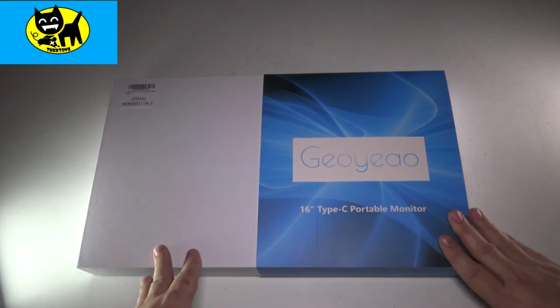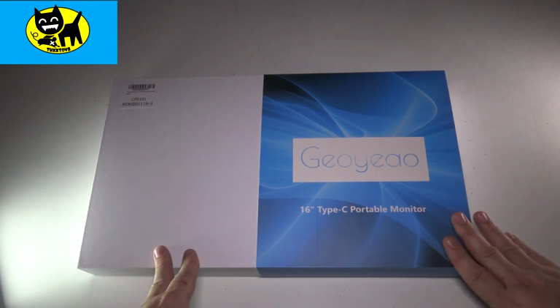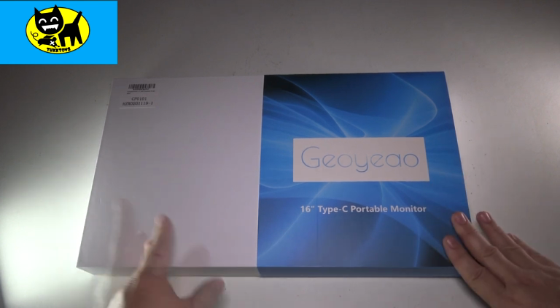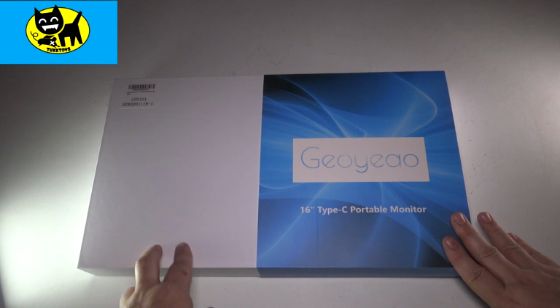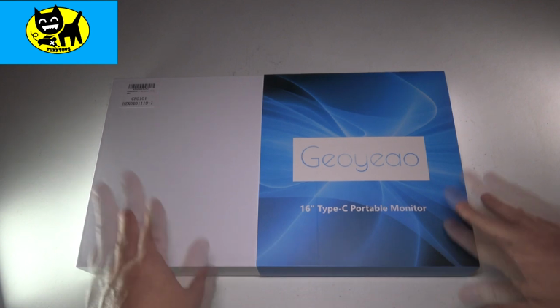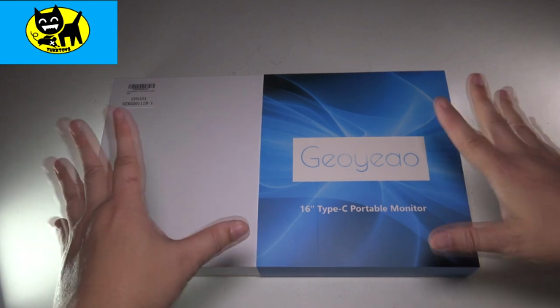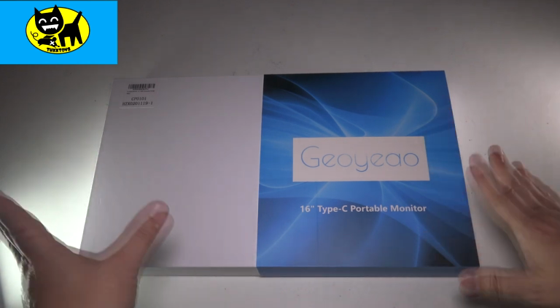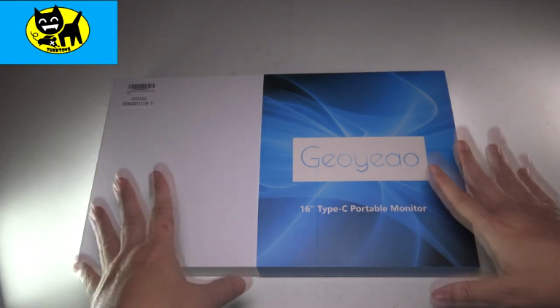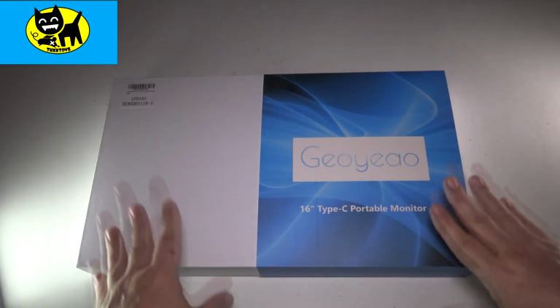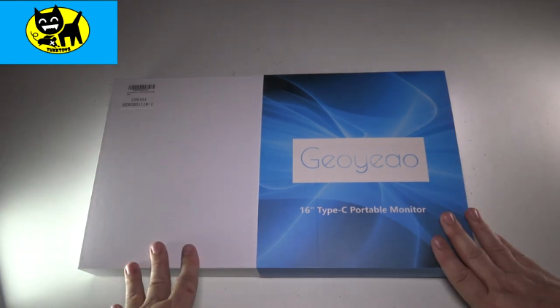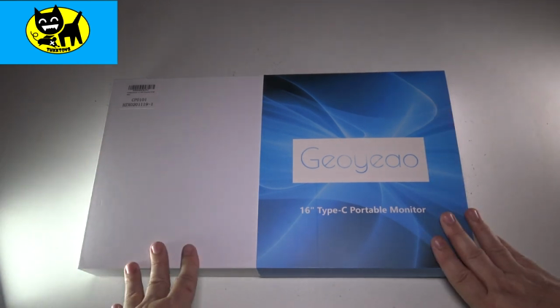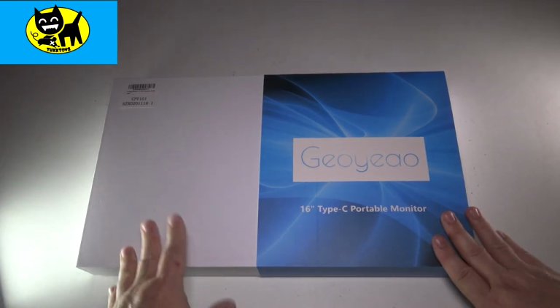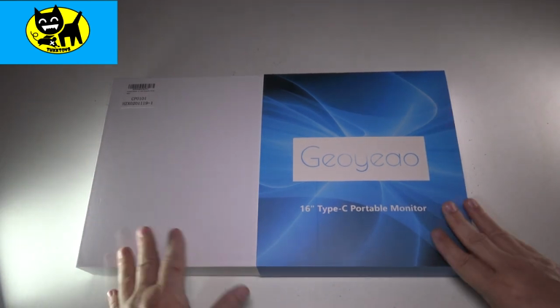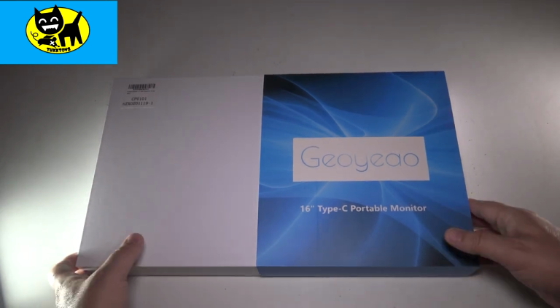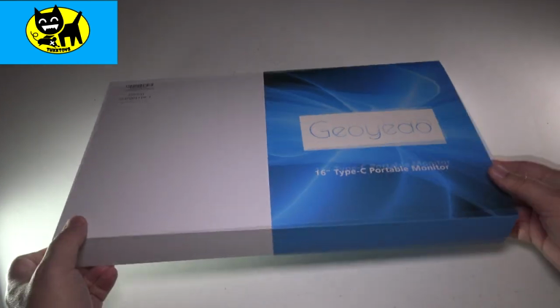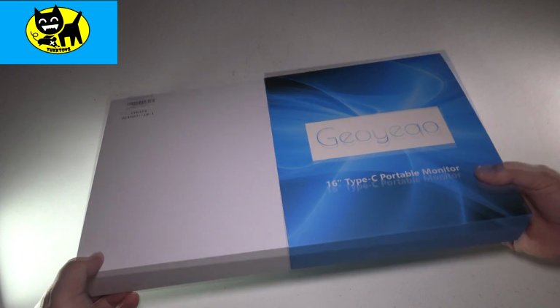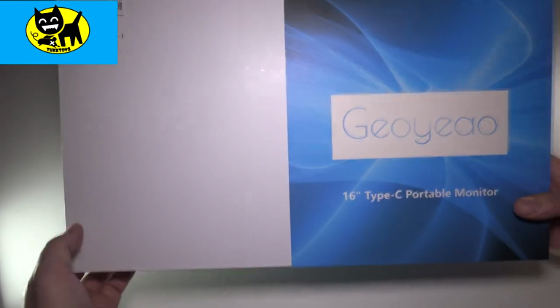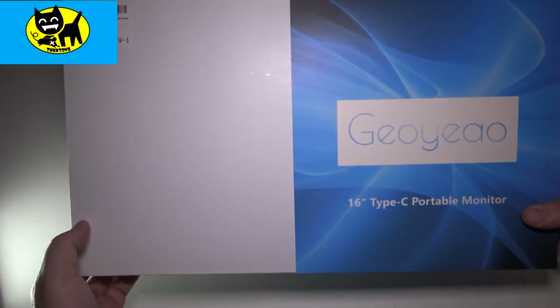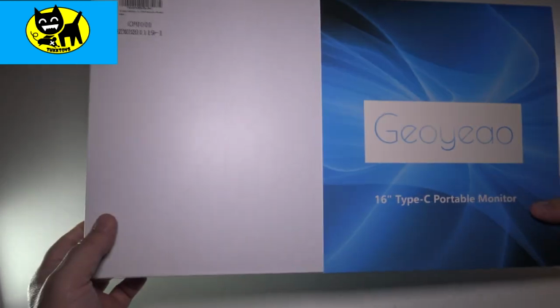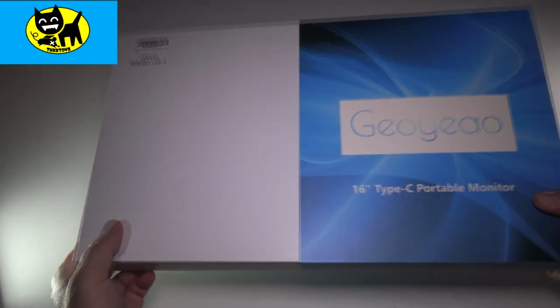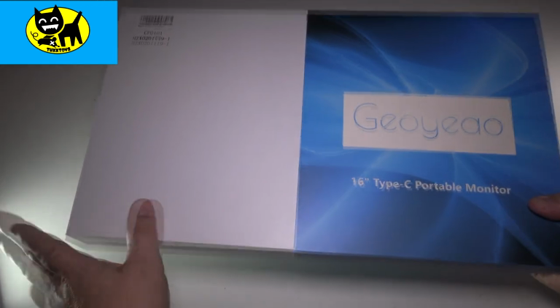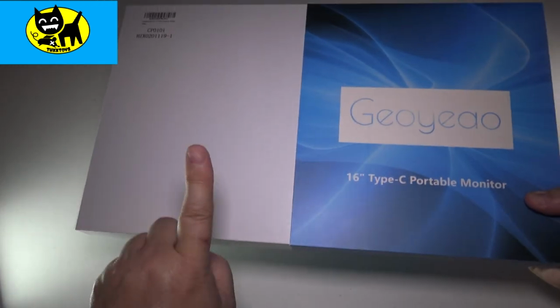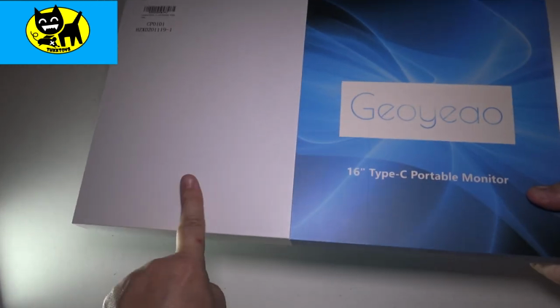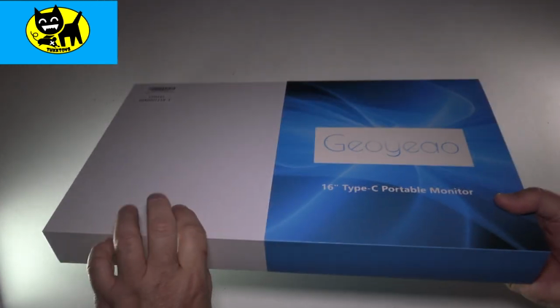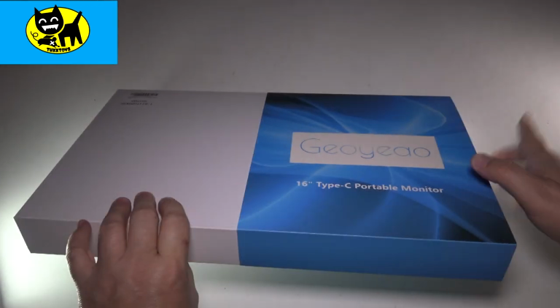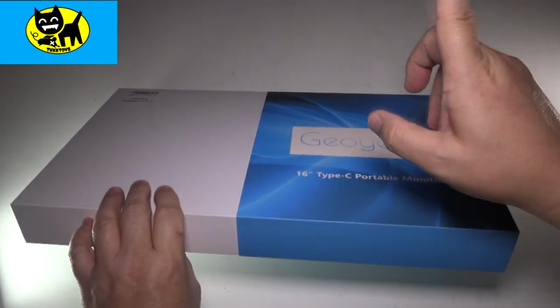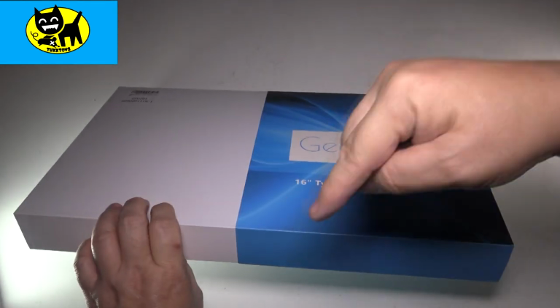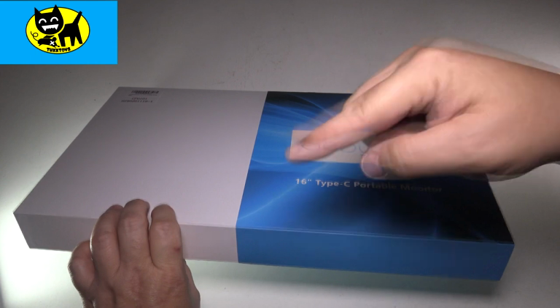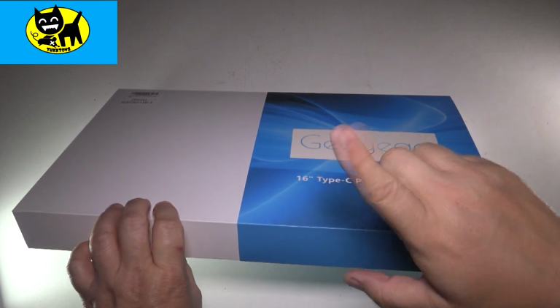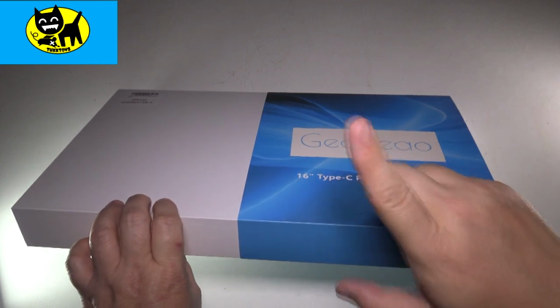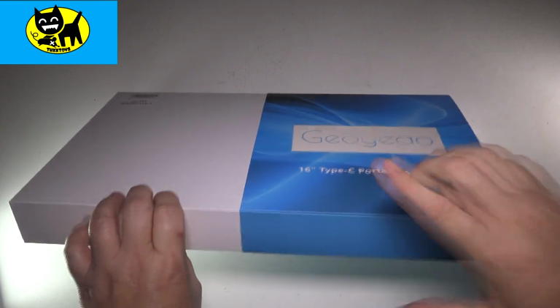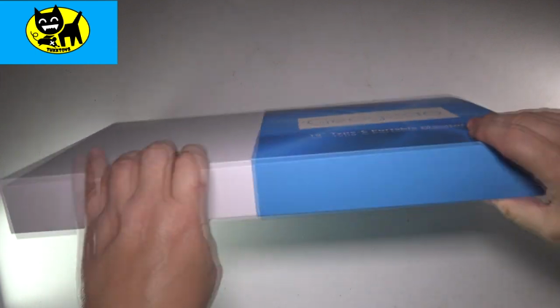If you're at Starbucks and need two monitors, boom, there you go, you got two monitors. And so this is how it comes in this beautiful little box here. This is available on Amazon, I will have a link for you down below, so be sure and click that link.